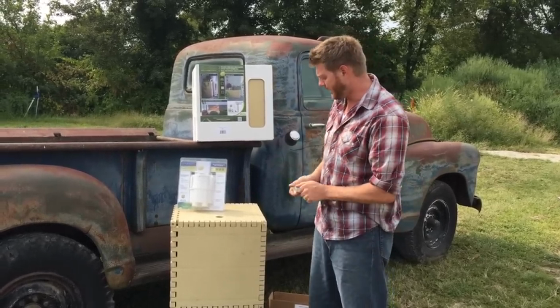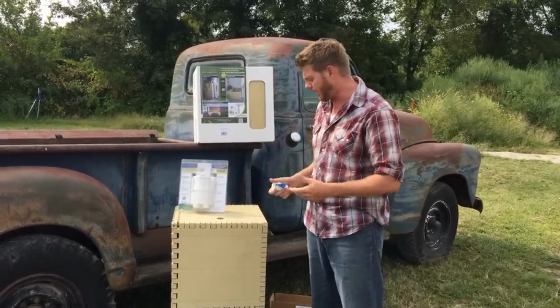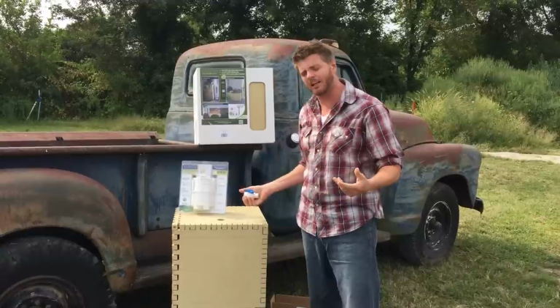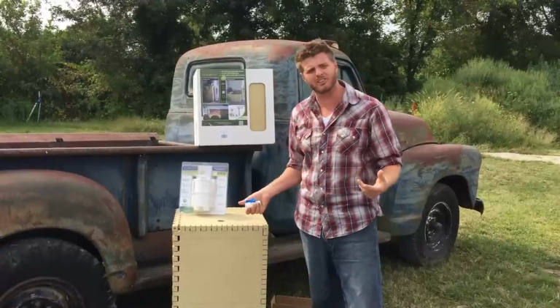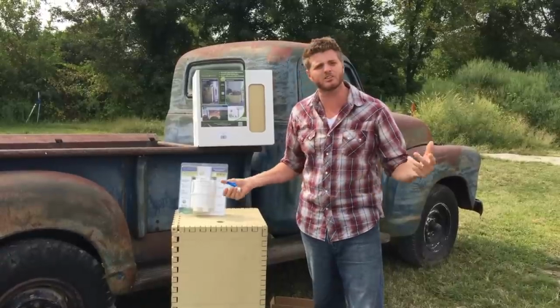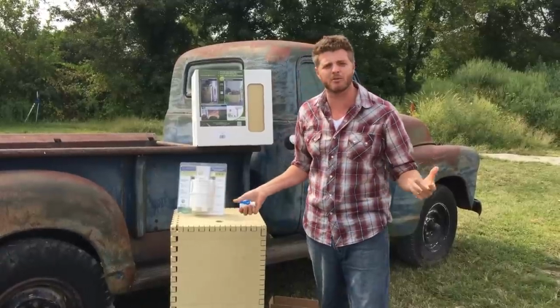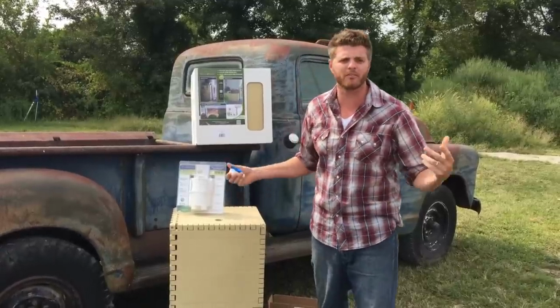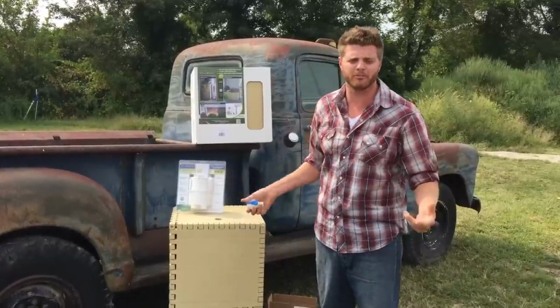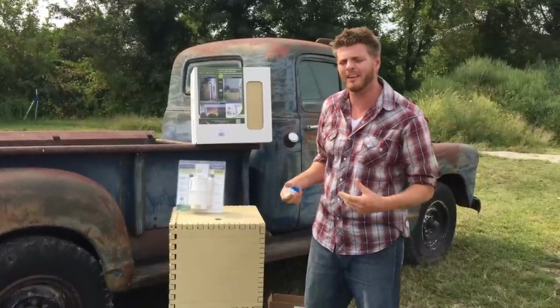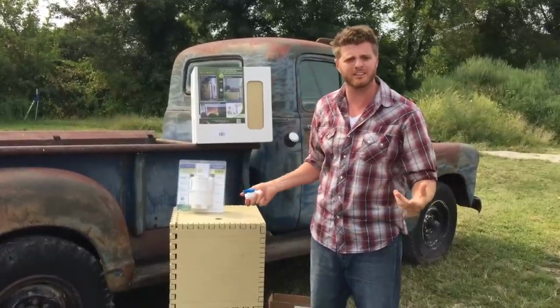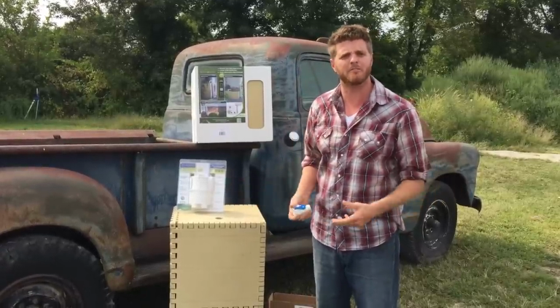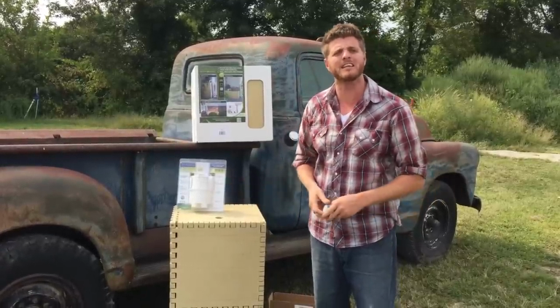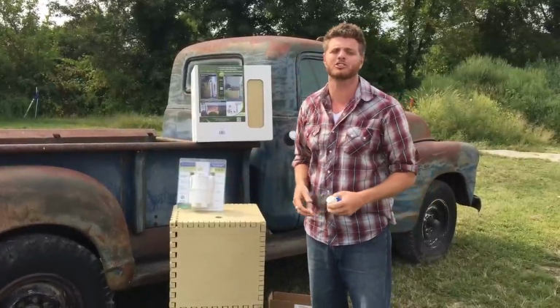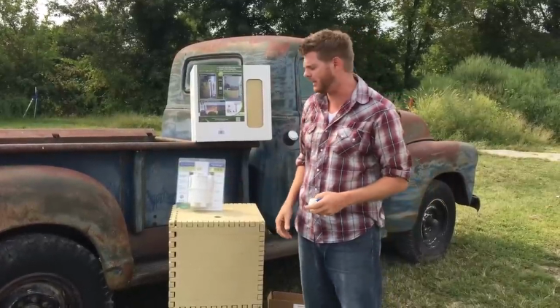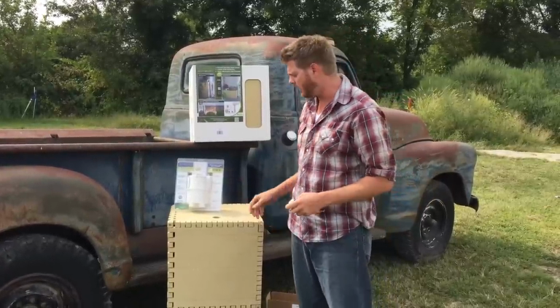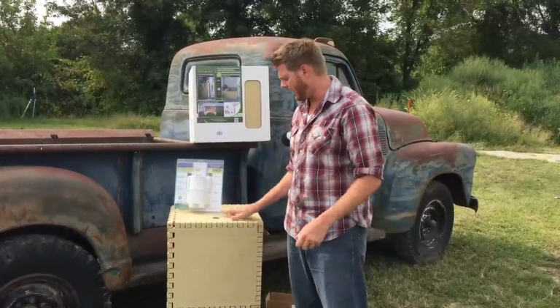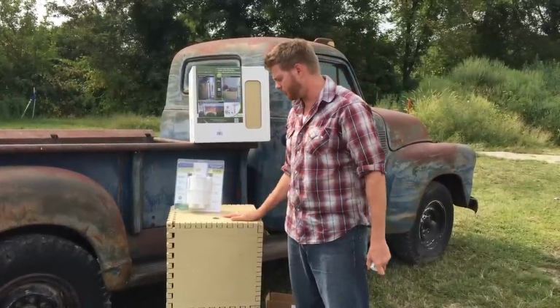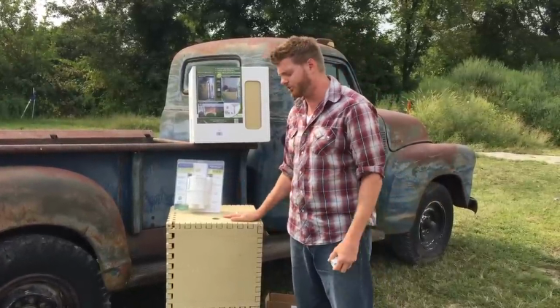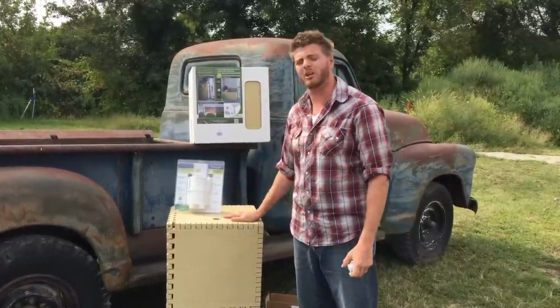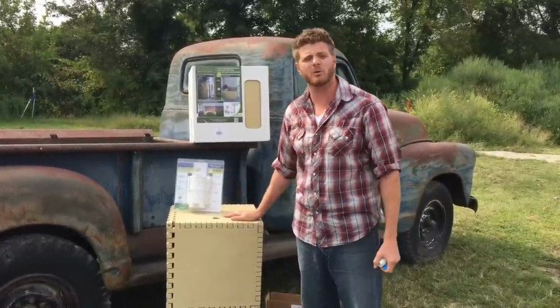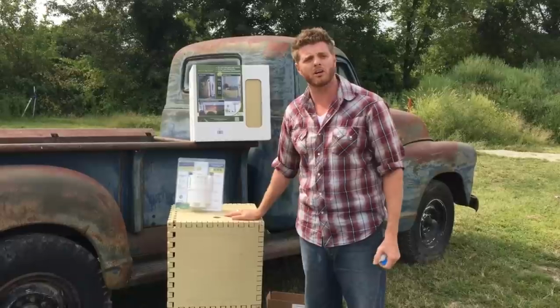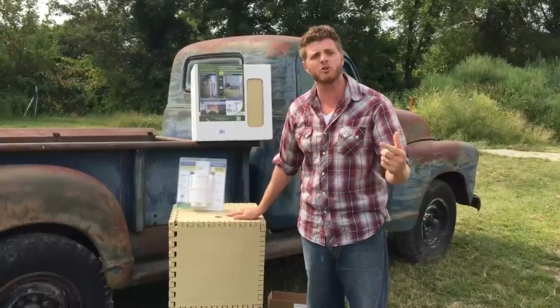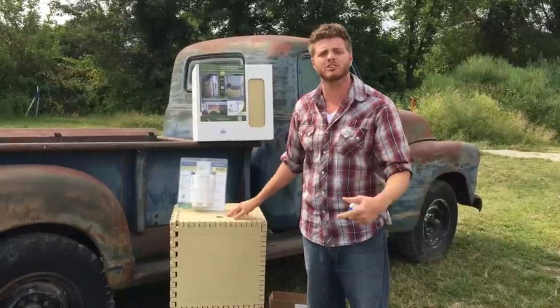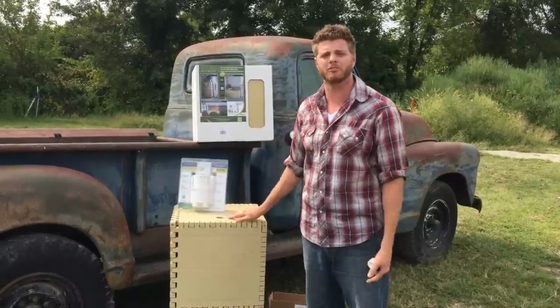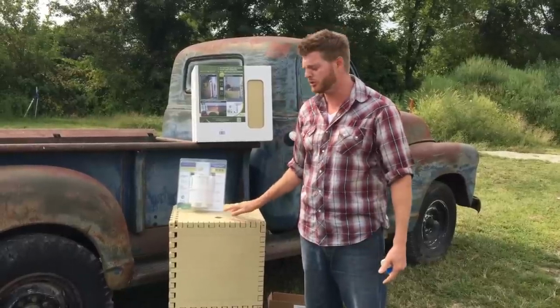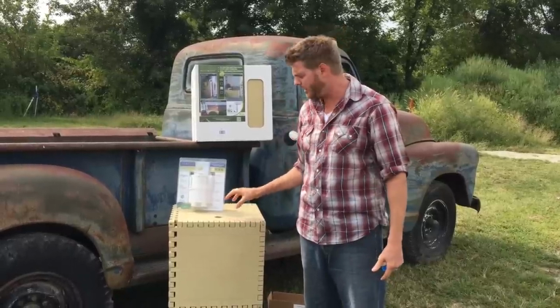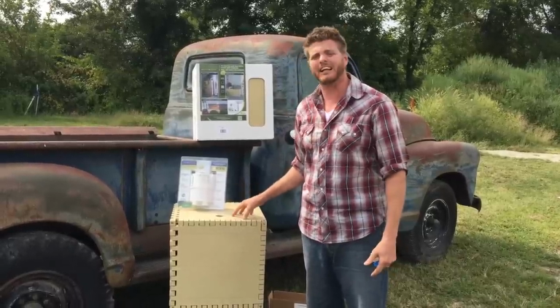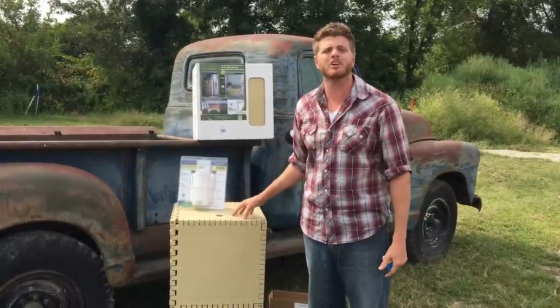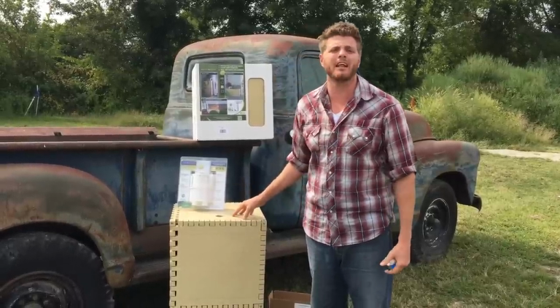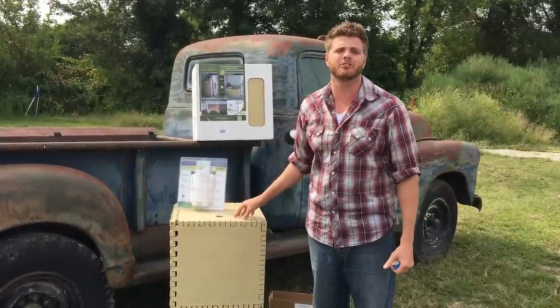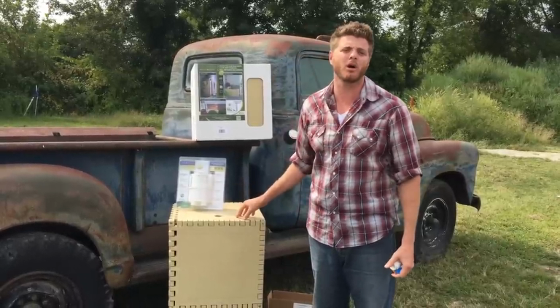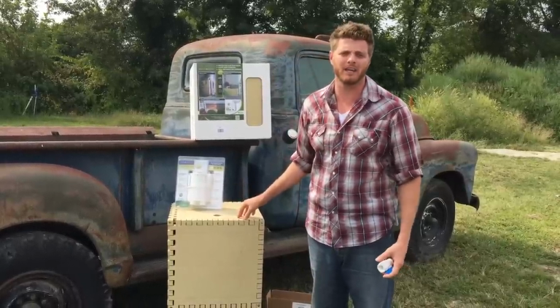A lot of people in California say it doesn't rain — what do I need a rain barrel for? Well, it does. You get about 15 inches of rain a year, which turns into a lot of water. On a 2,000 square foot roof, you're going to get 1,100 gallons of free water.